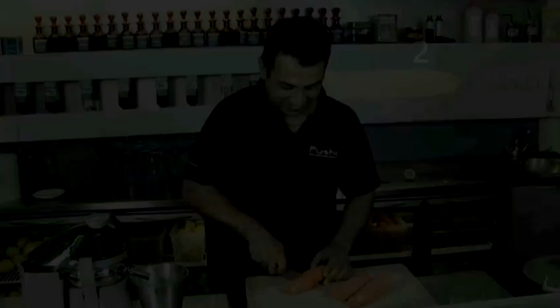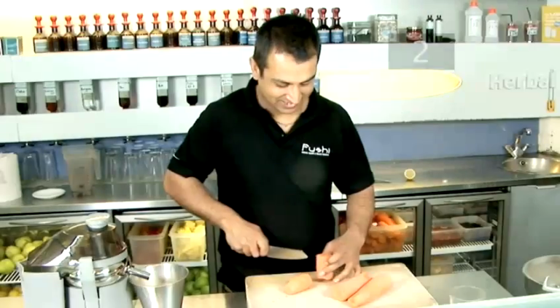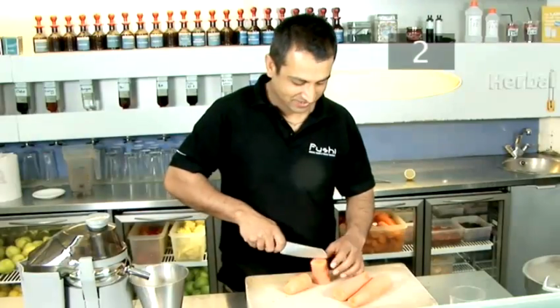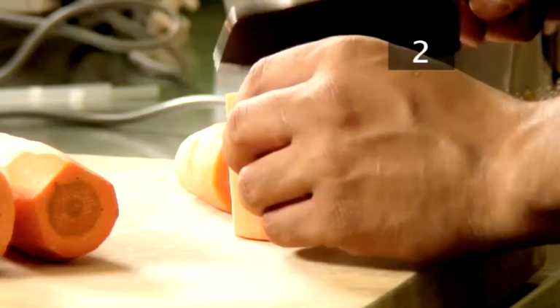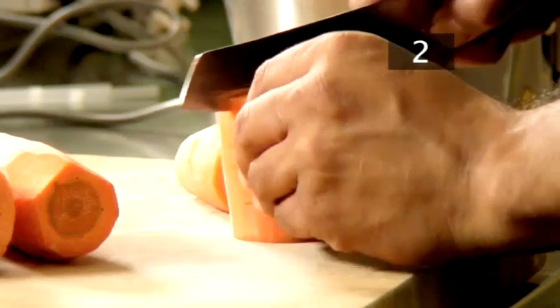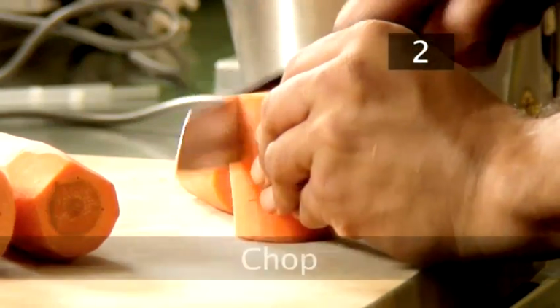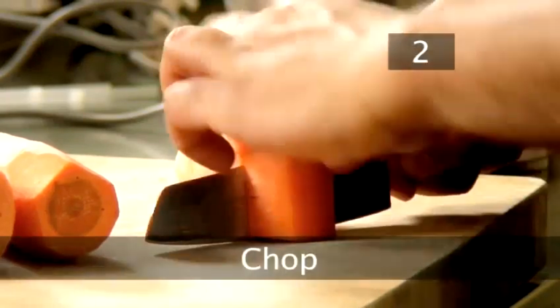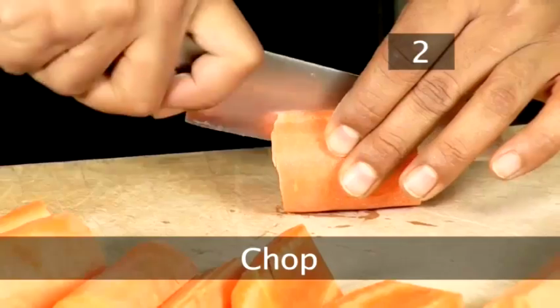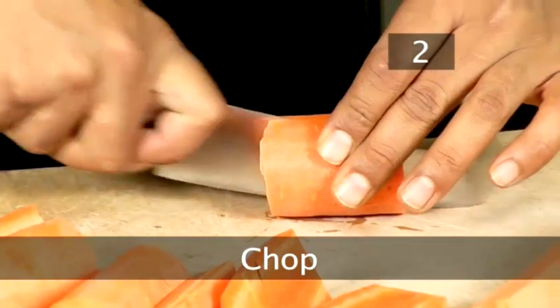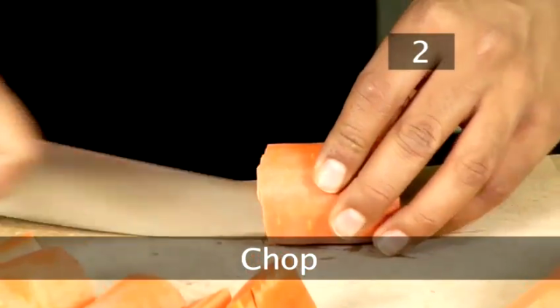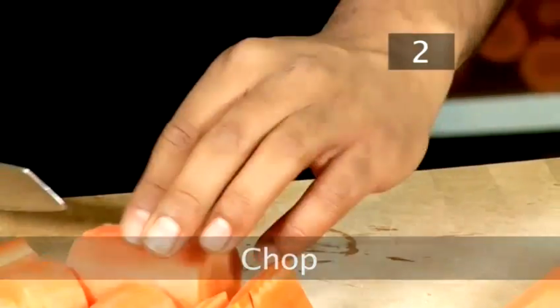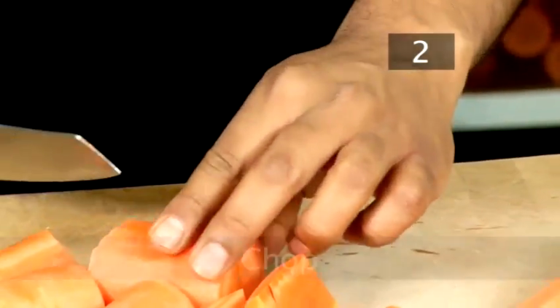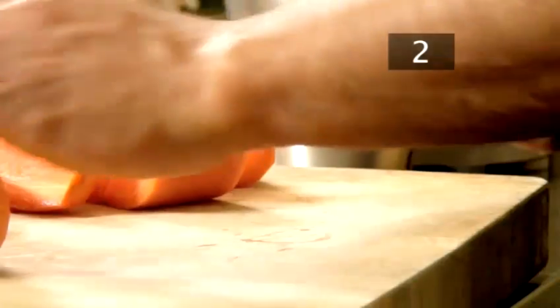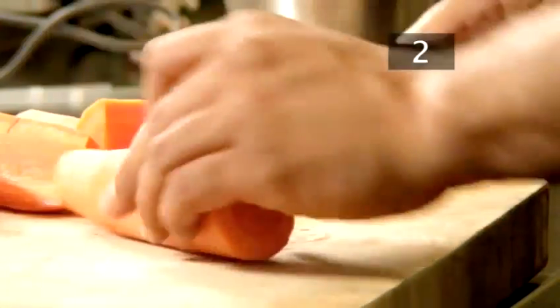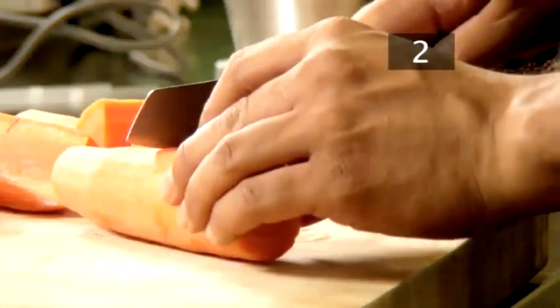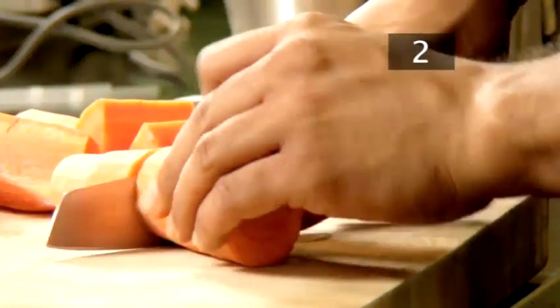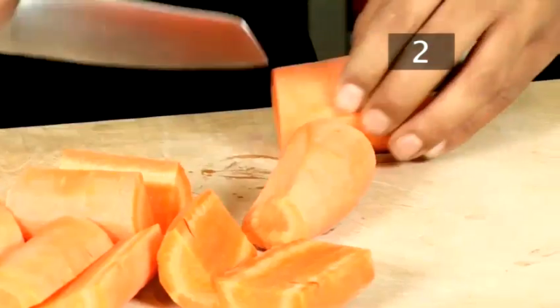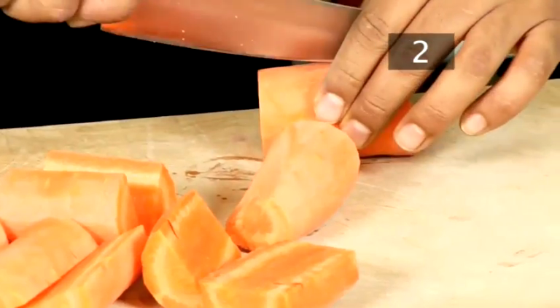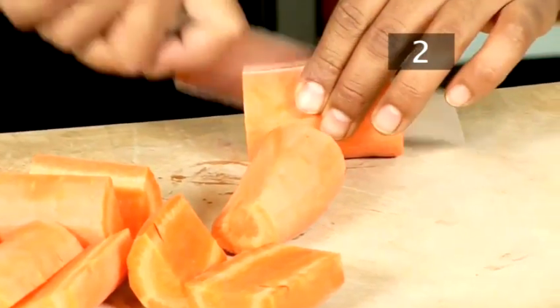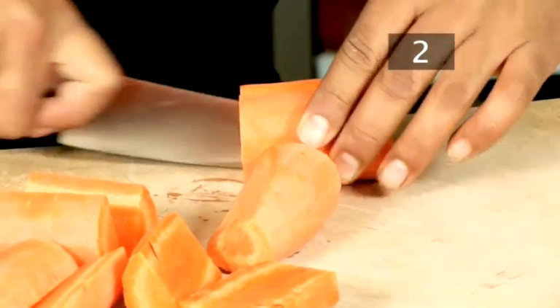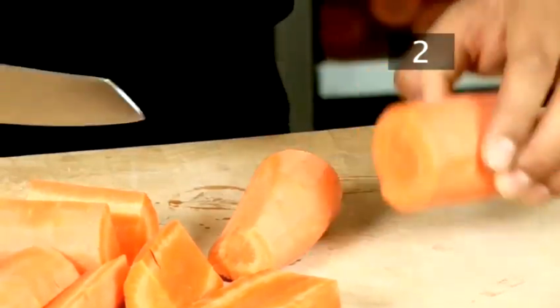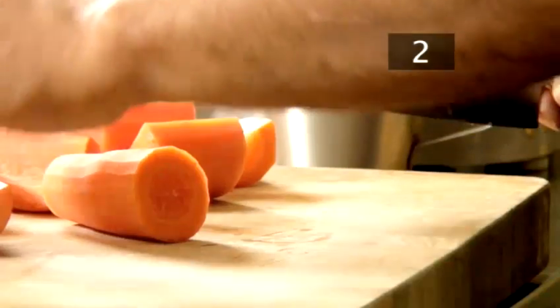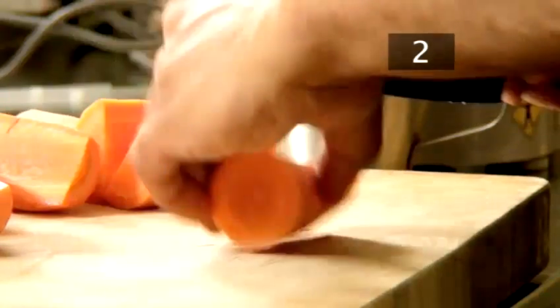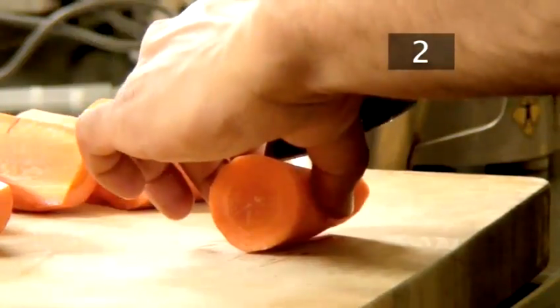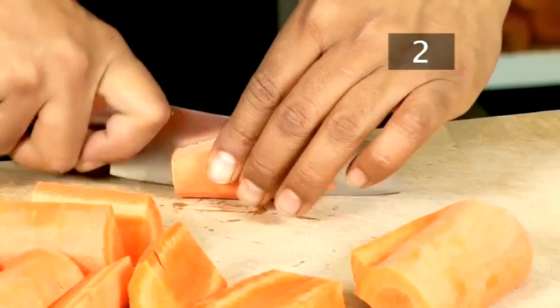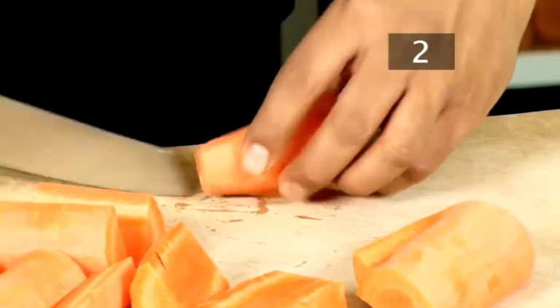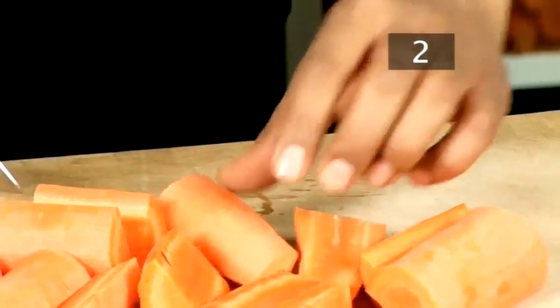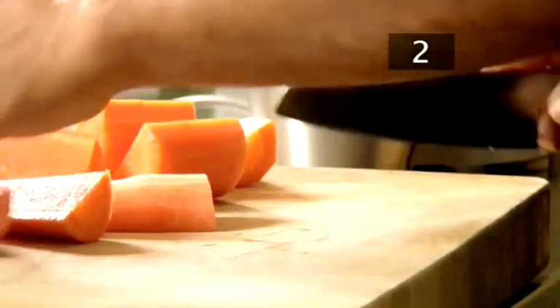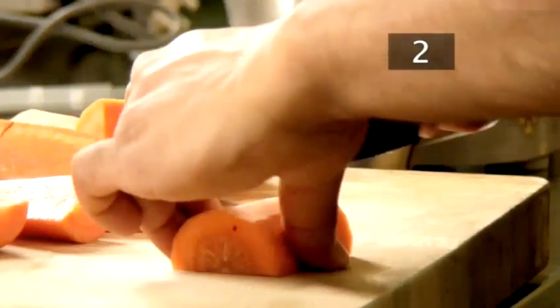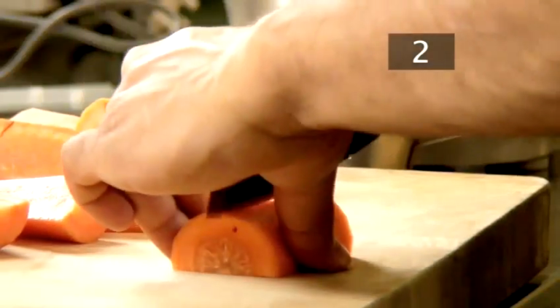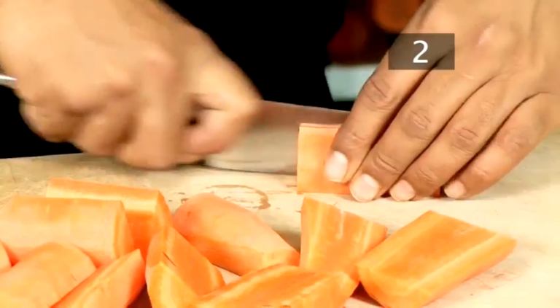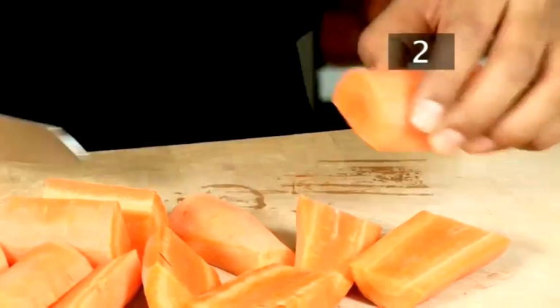Step 2: Chop. Cut up the carrots. Carrots contain more carotene than any other fruit or vegetable. The body converts this into vitamin A, which is good for your skin, bones, teeth and vision.